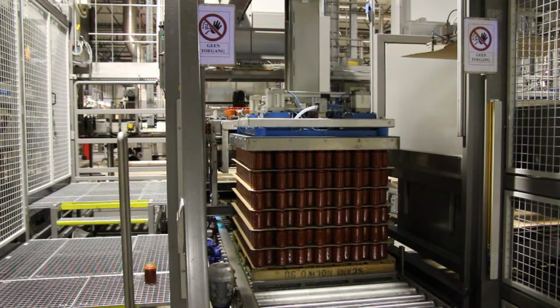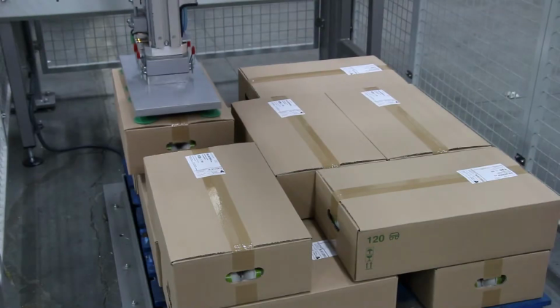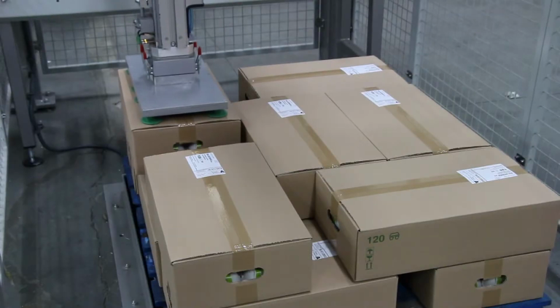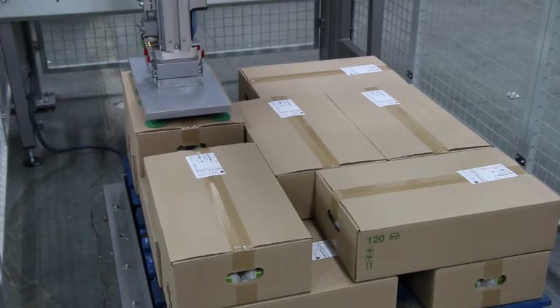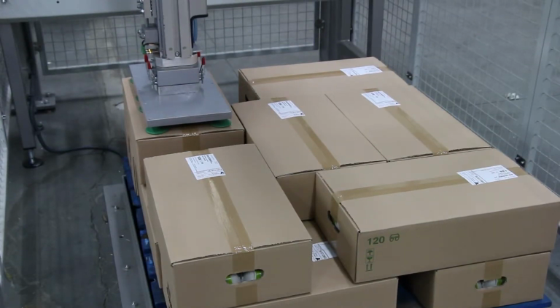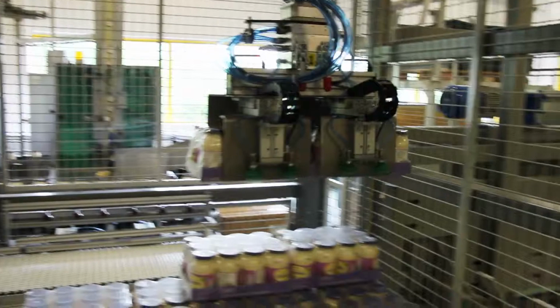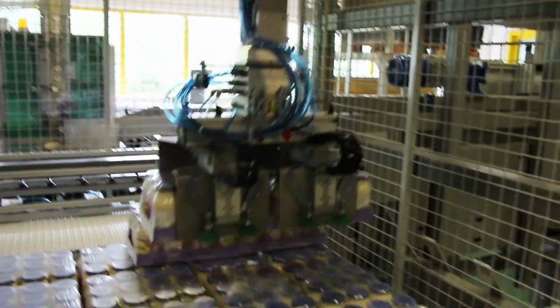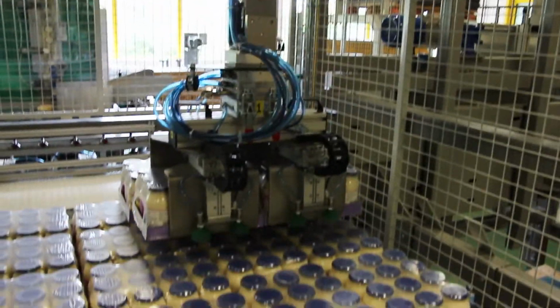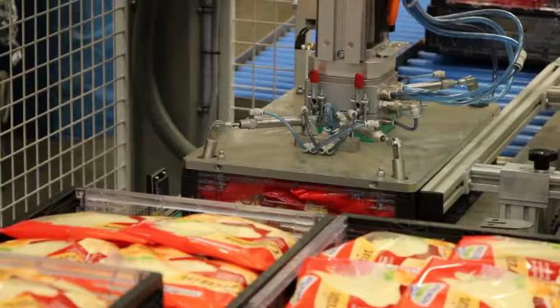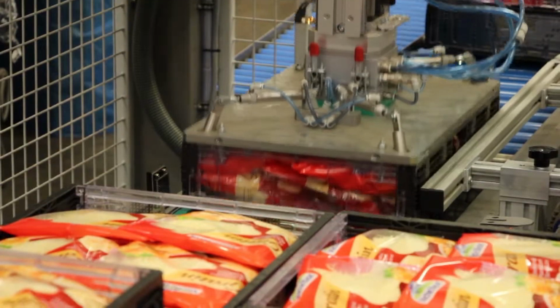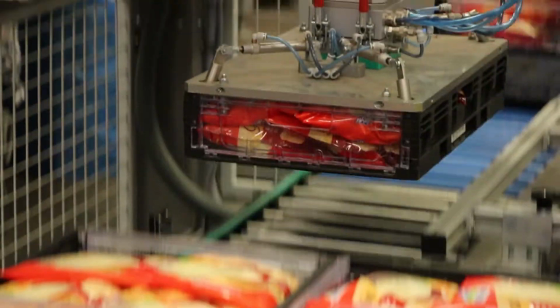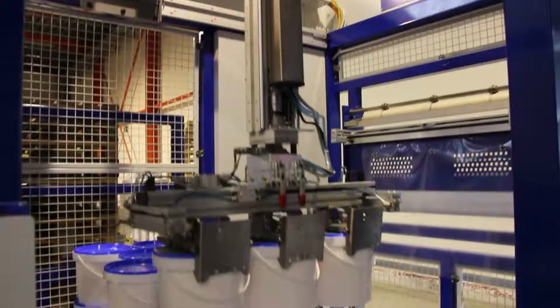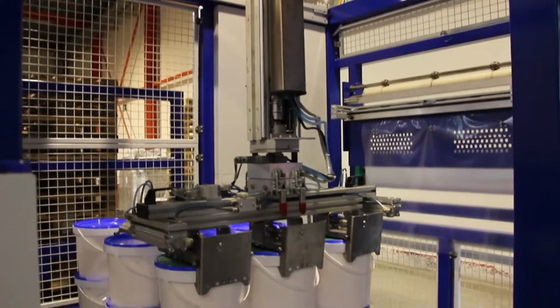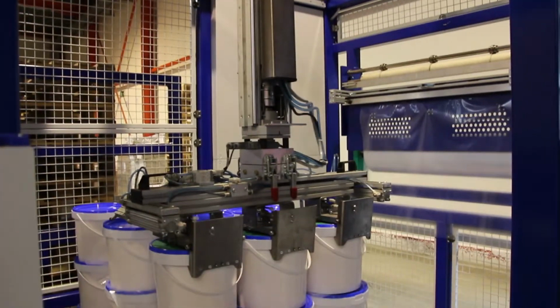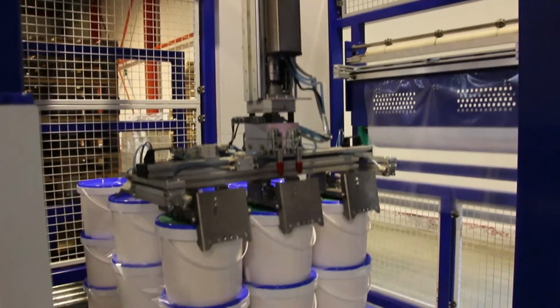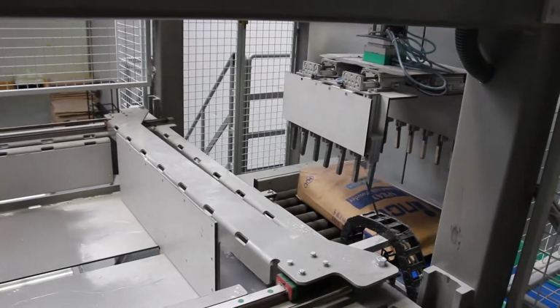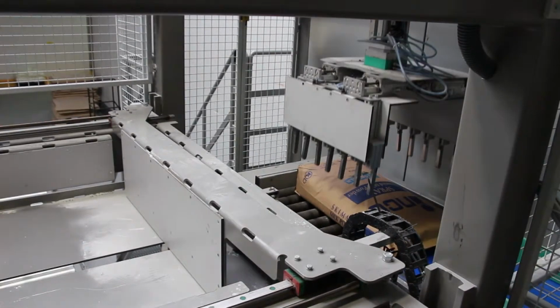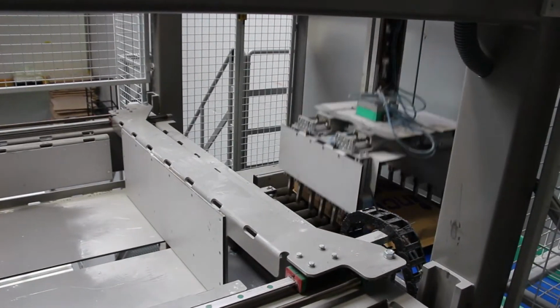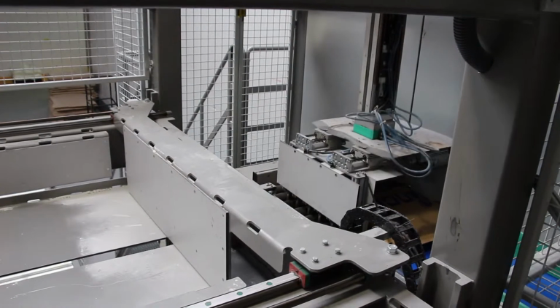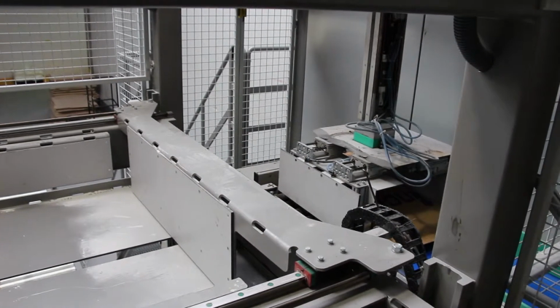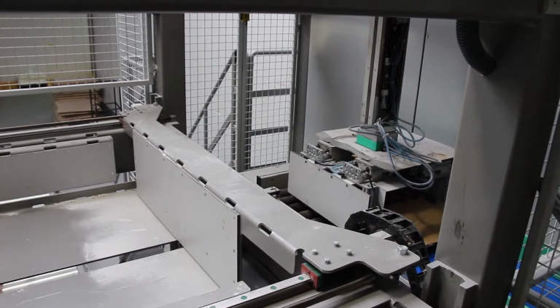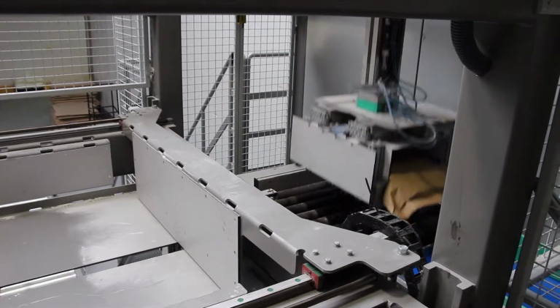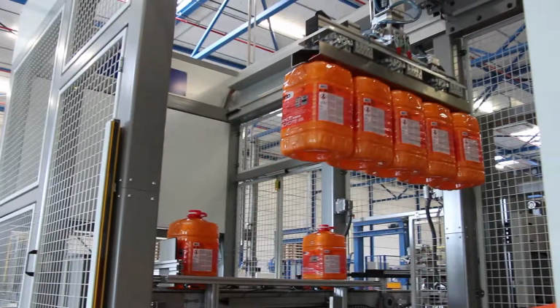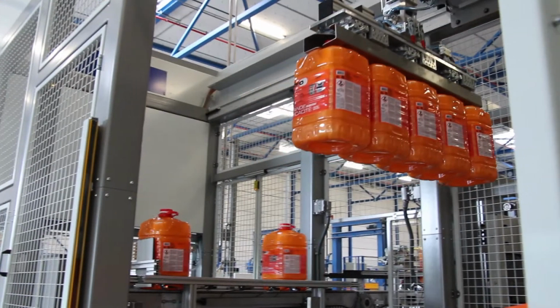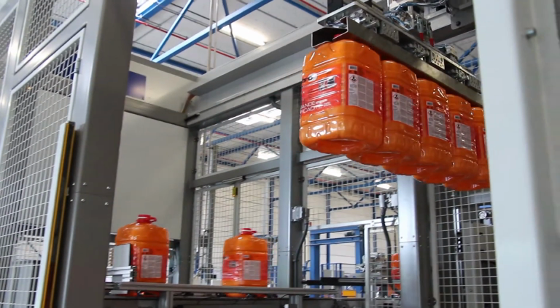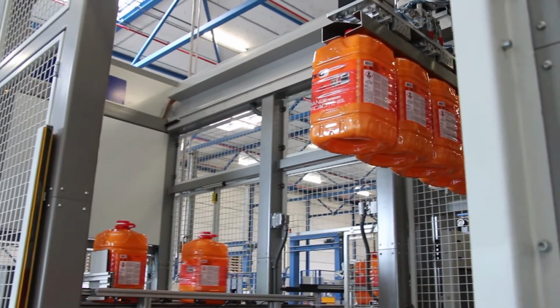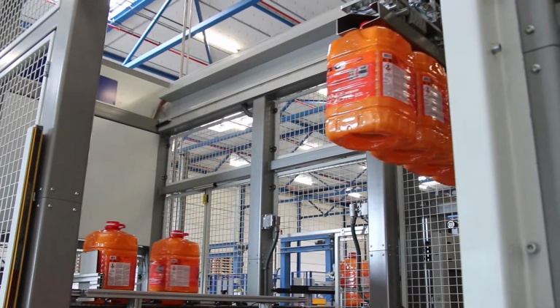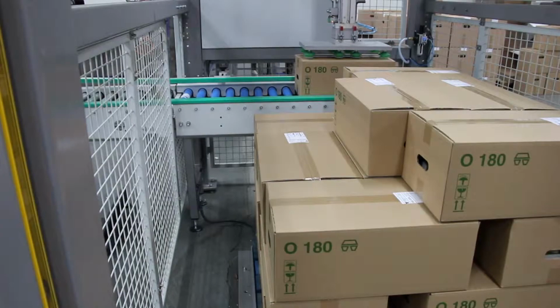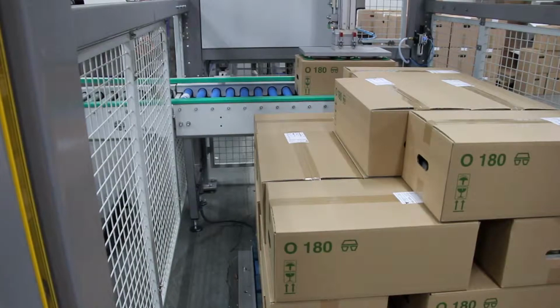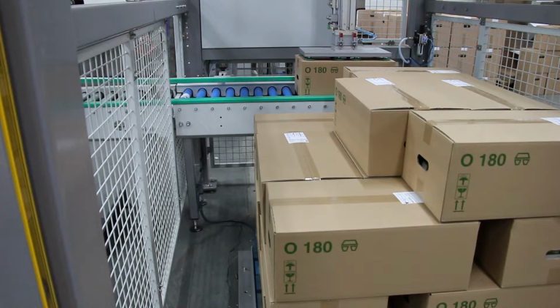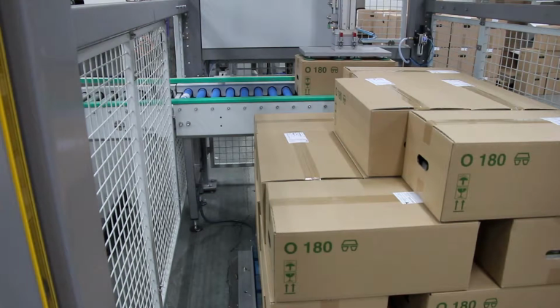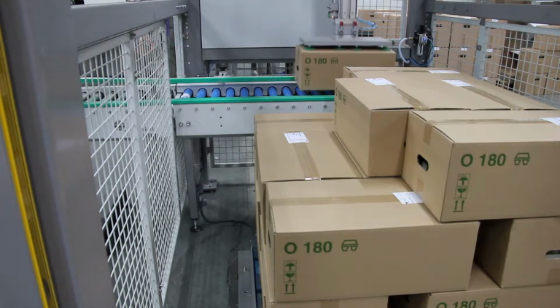The Spyder can also palletise objects such as boxes, open trays, crates, buckets, sacks and jerry cans by combining different techniques: vacuum, clamping, and magnetism.